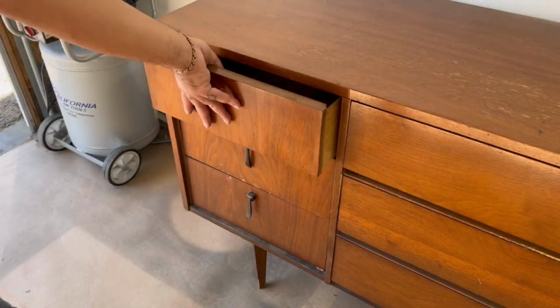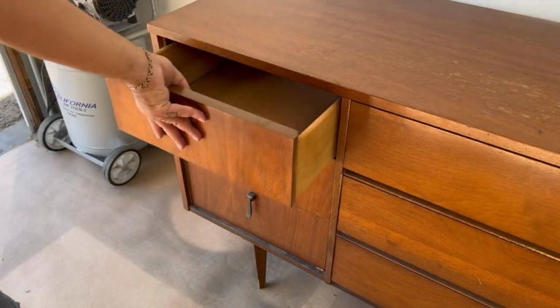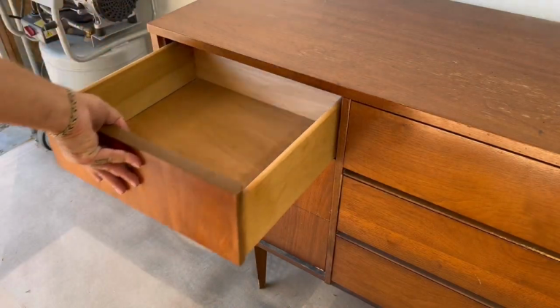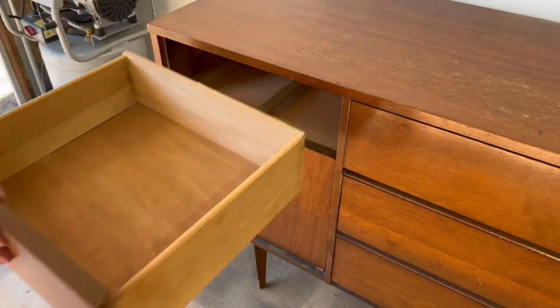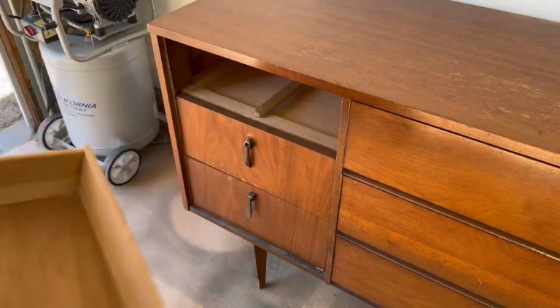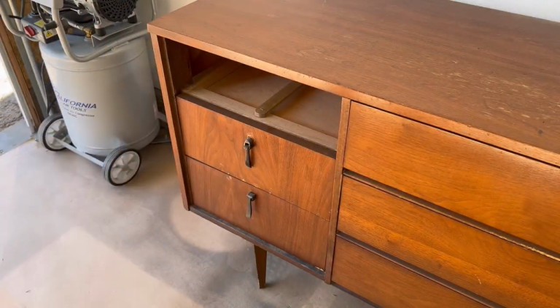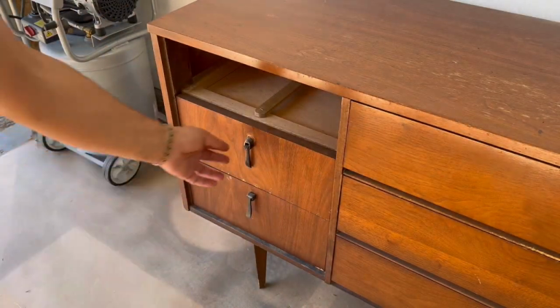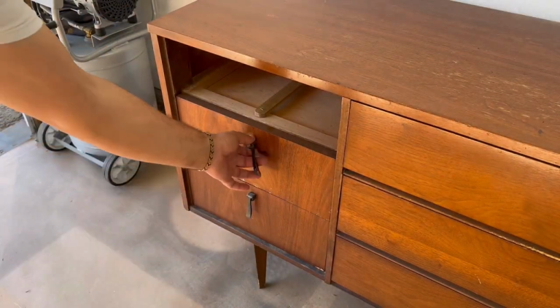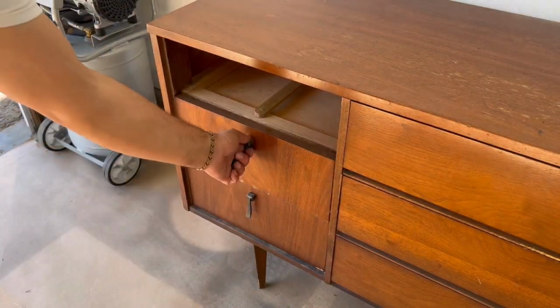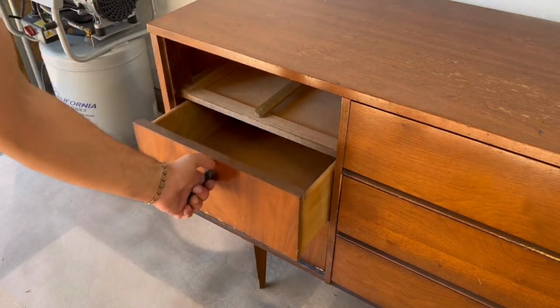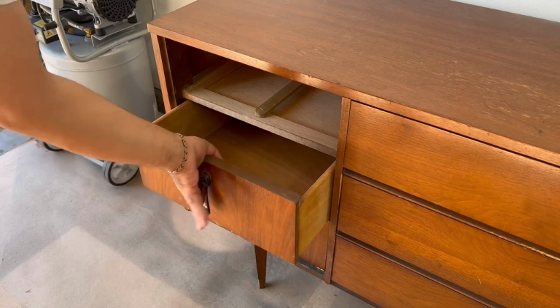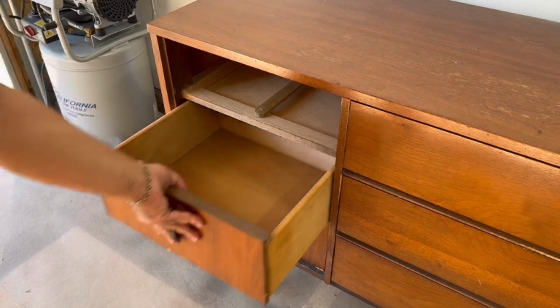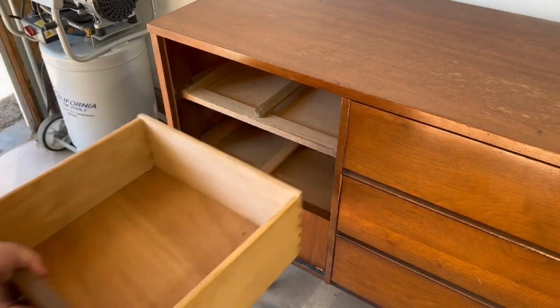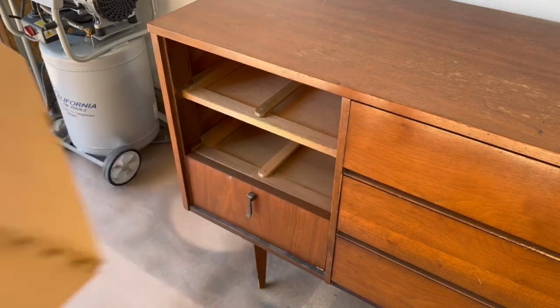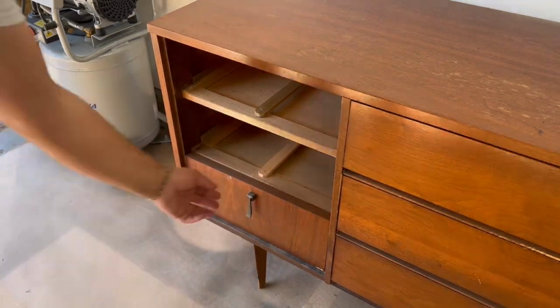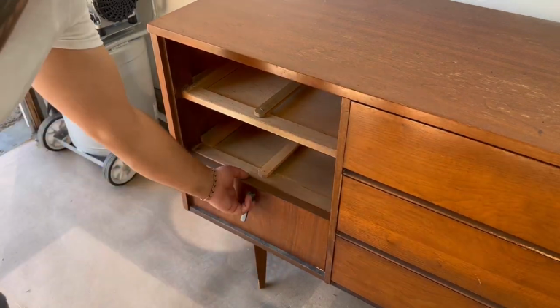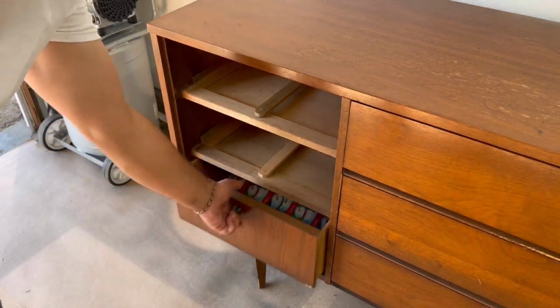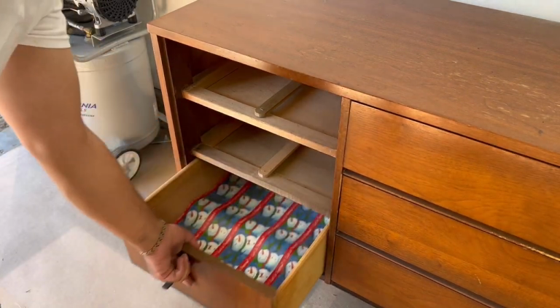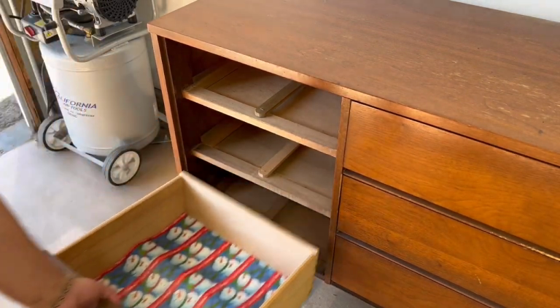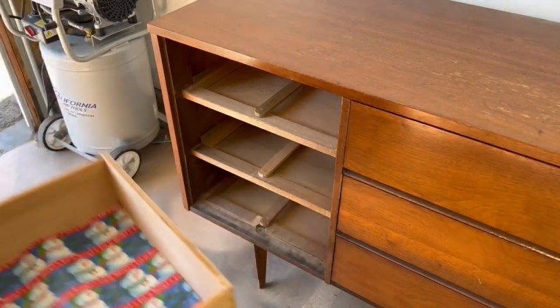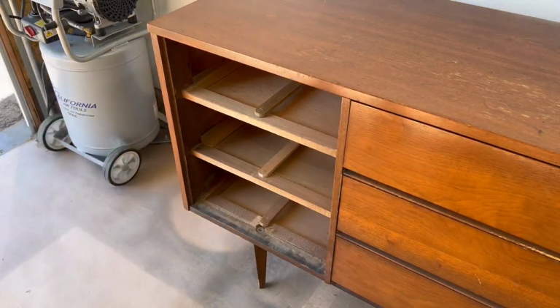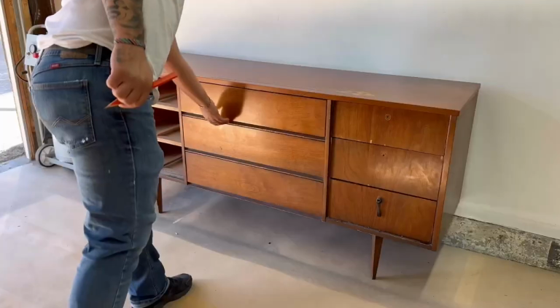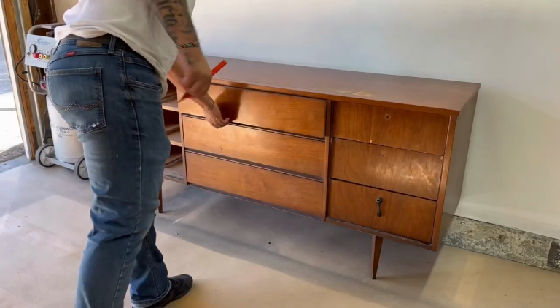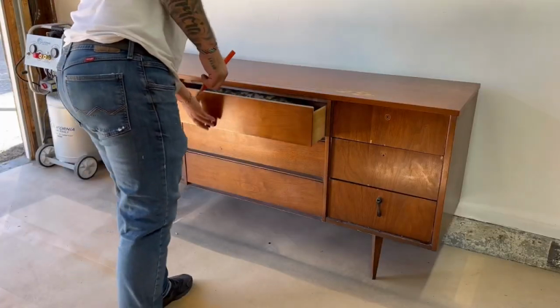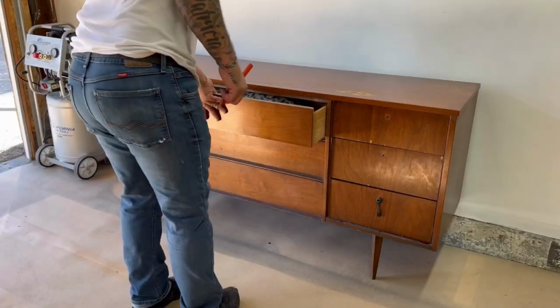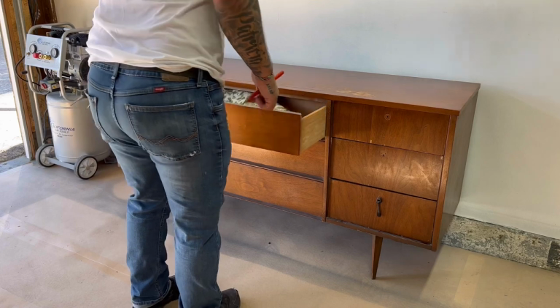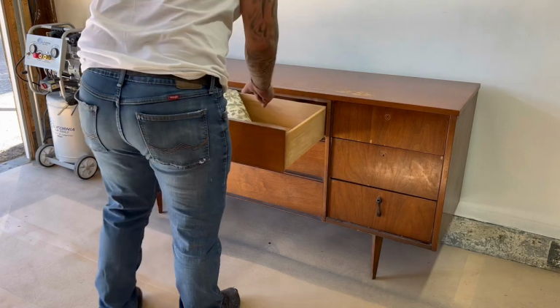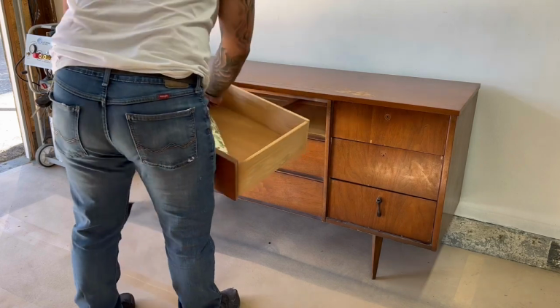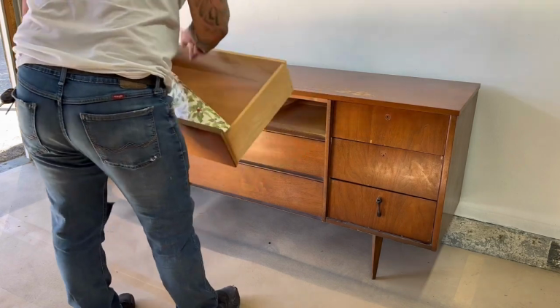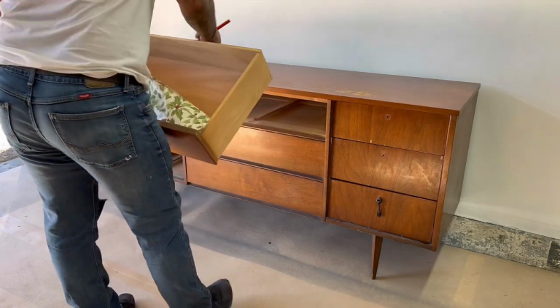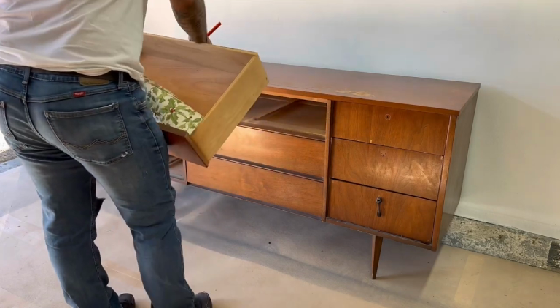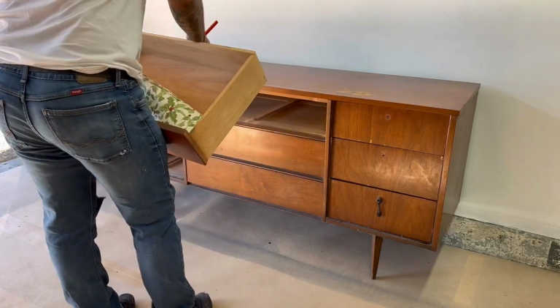I like to start every project by taking all the drawers out and numbering them so that they are placed back into their original slots, because over time each drawer will carve its own personal grooves out making its fitment to that spot very important.